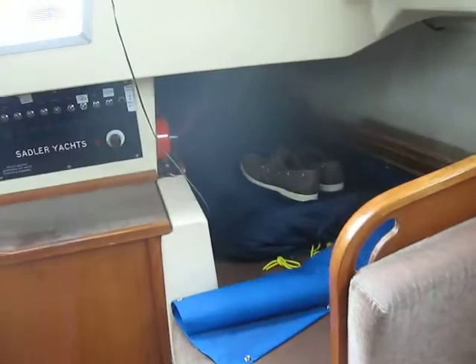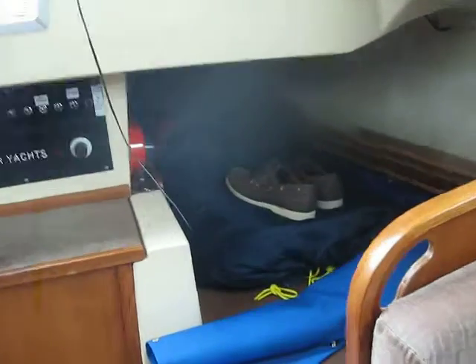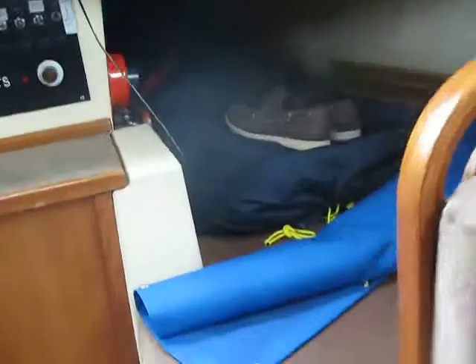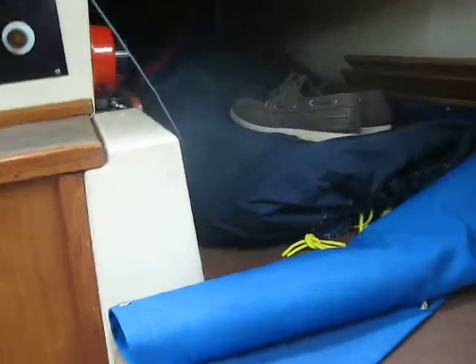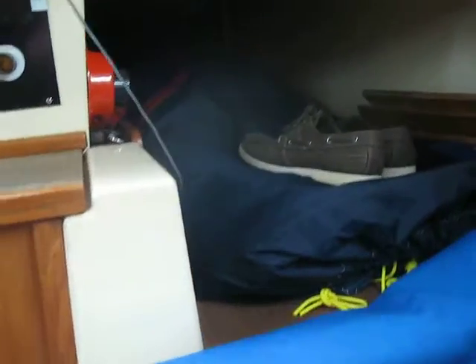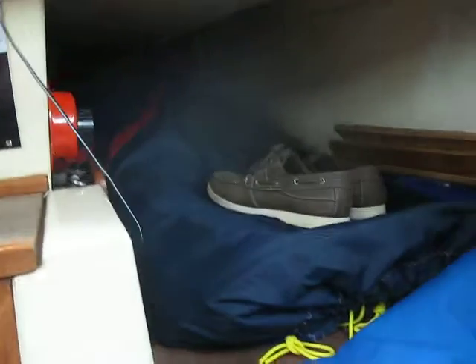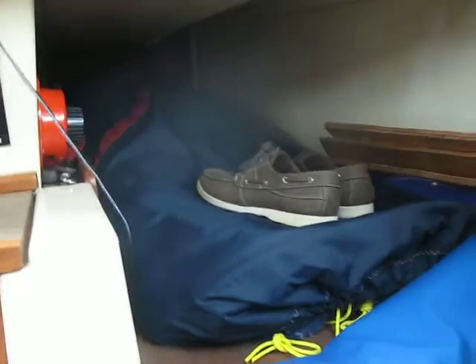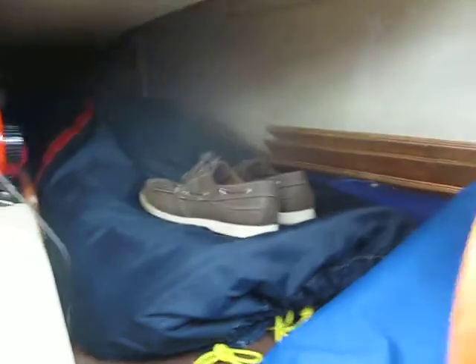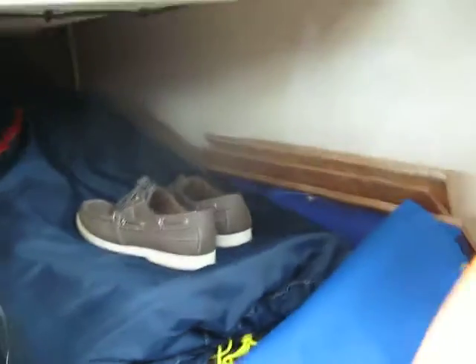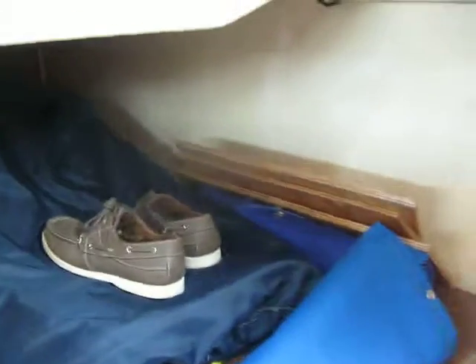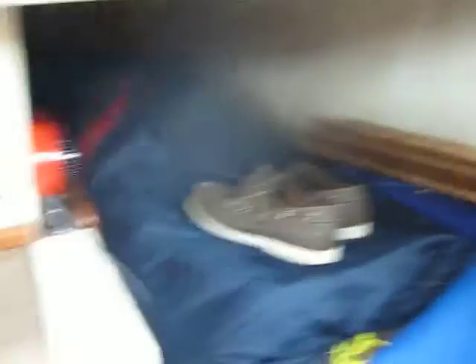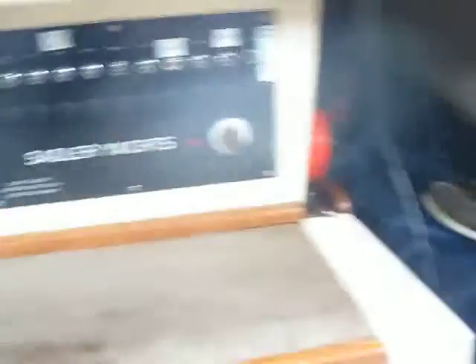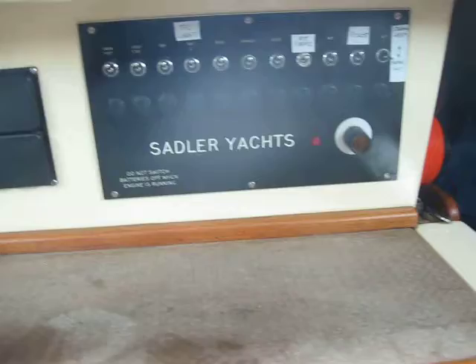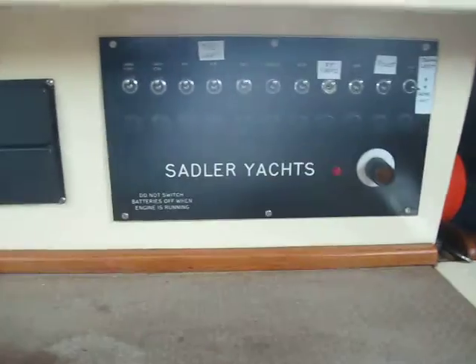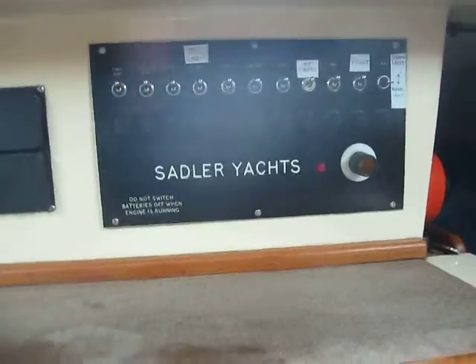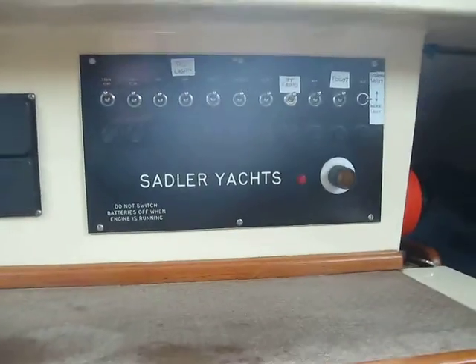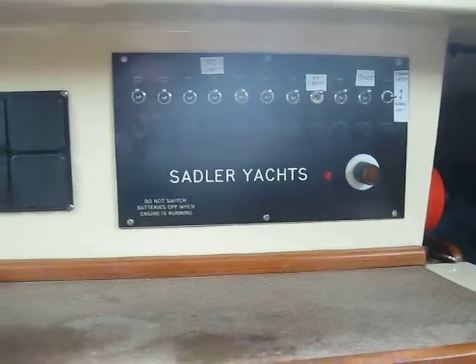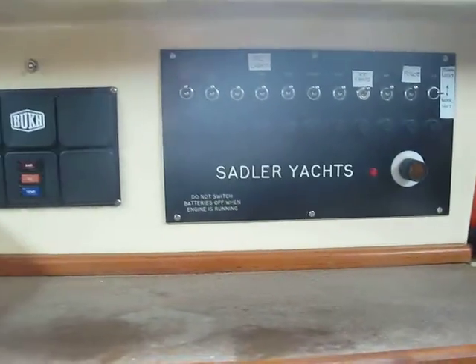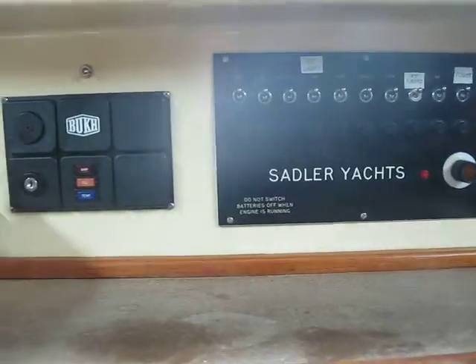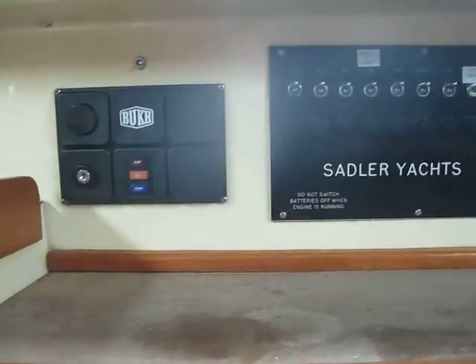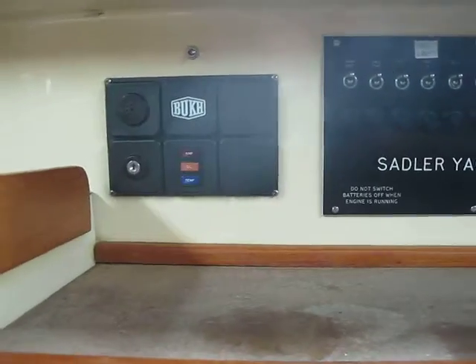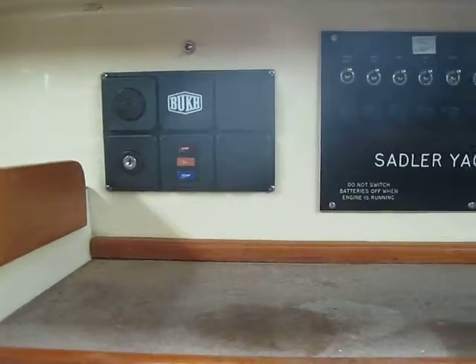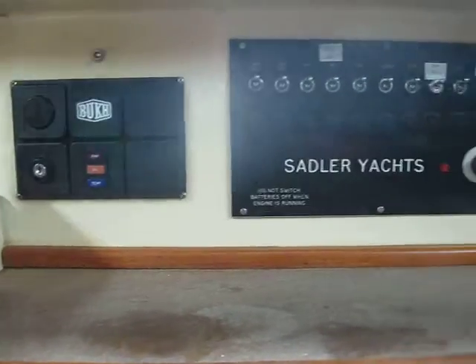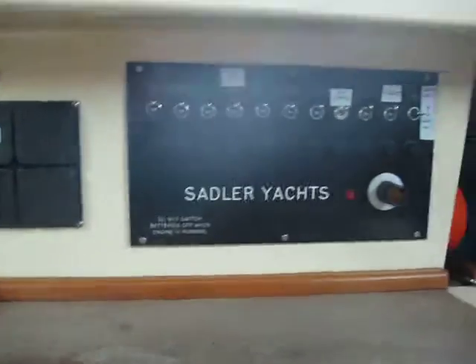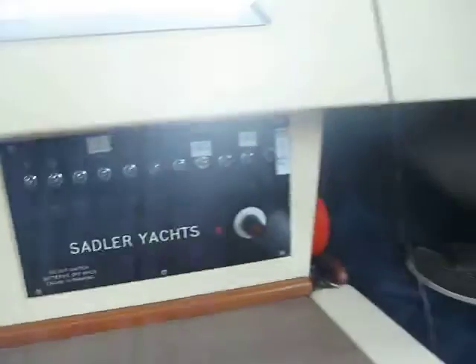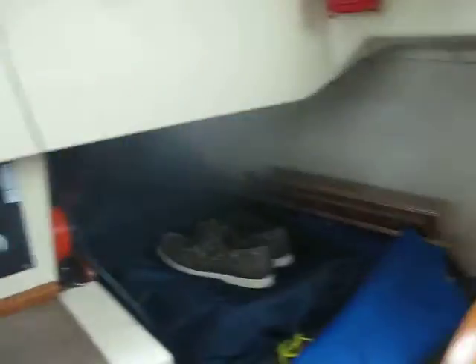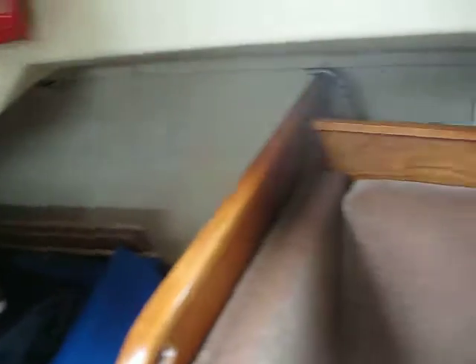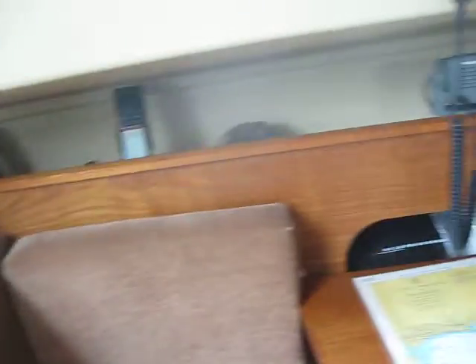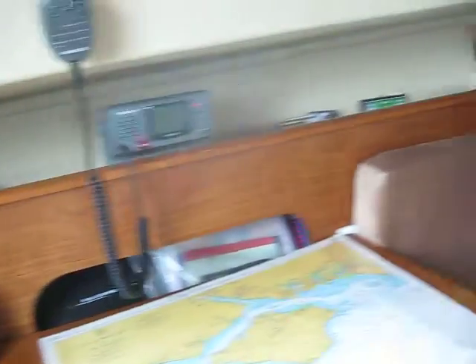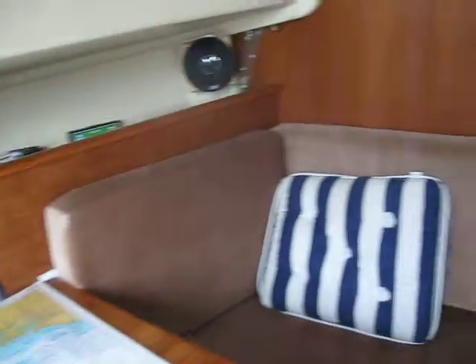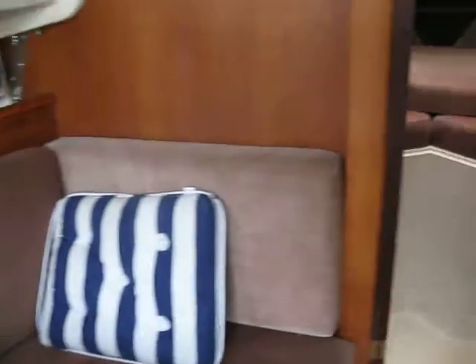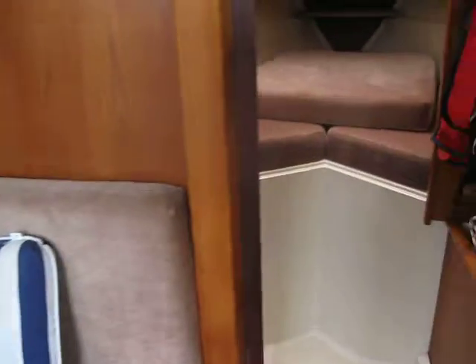And of course the quarter berth, which everybody uses to put their gear on — we'll put the rails and stuff in. Engine panel. So, into the forecabin.